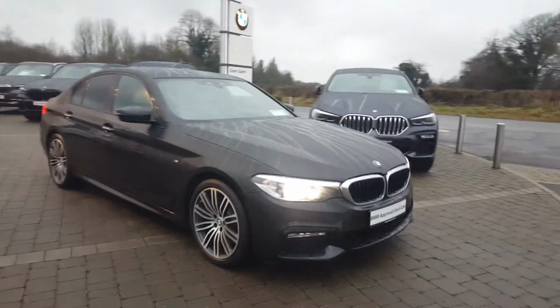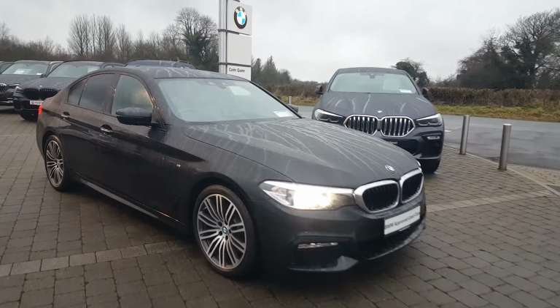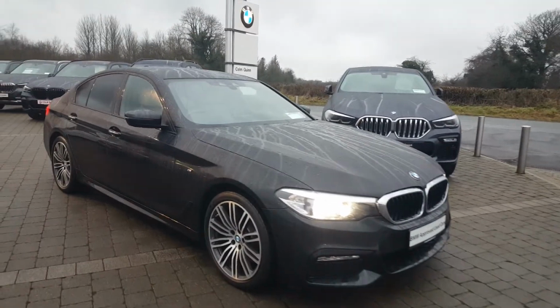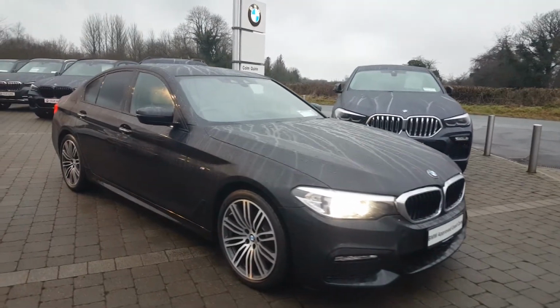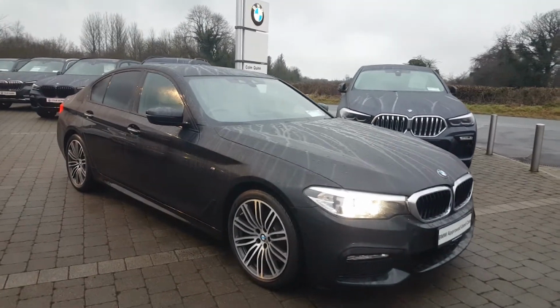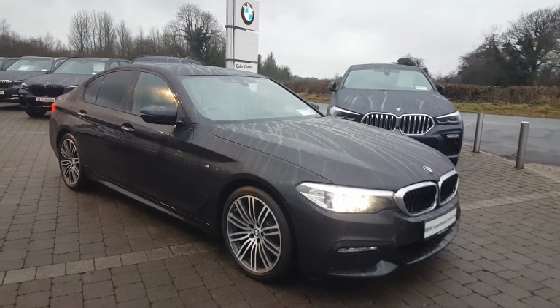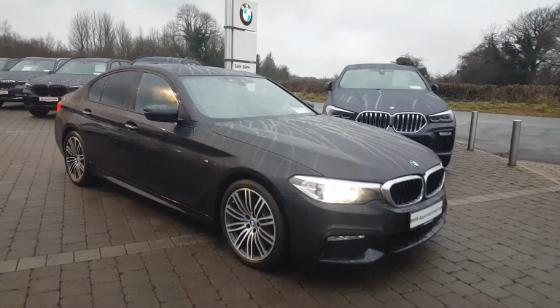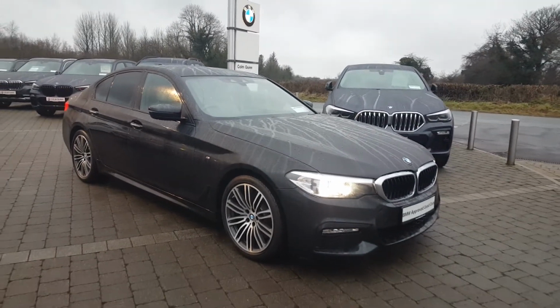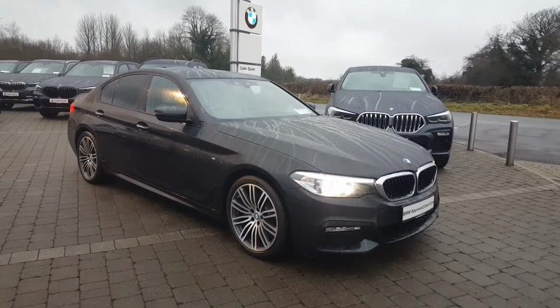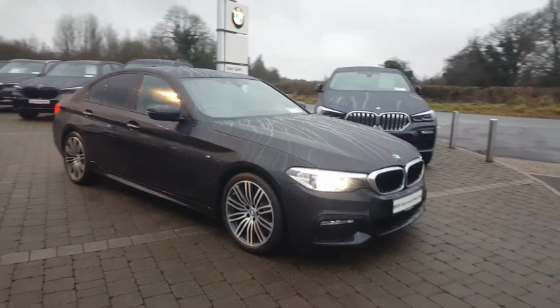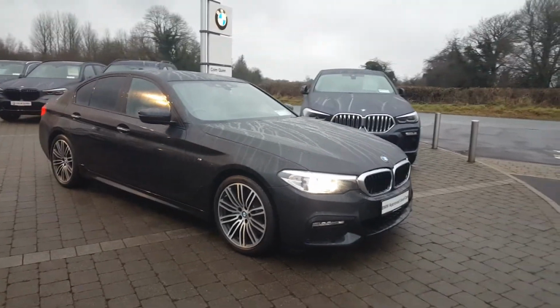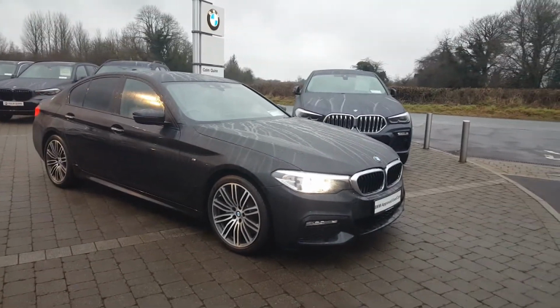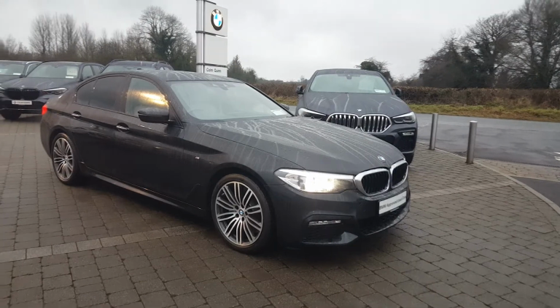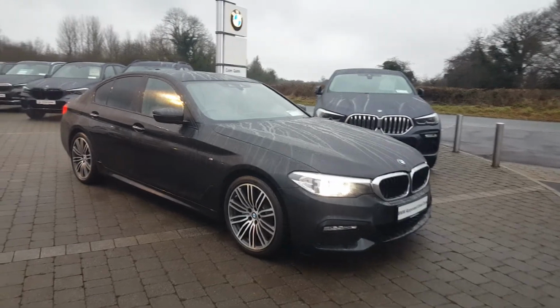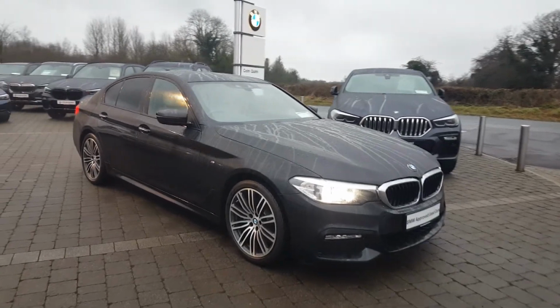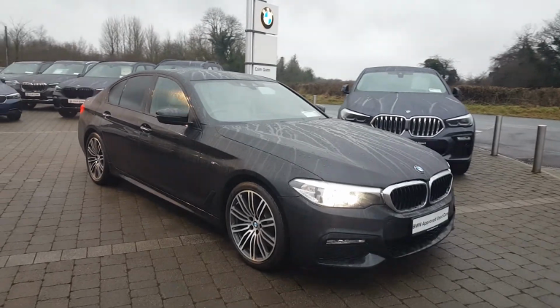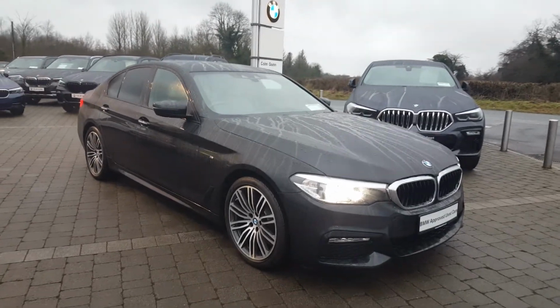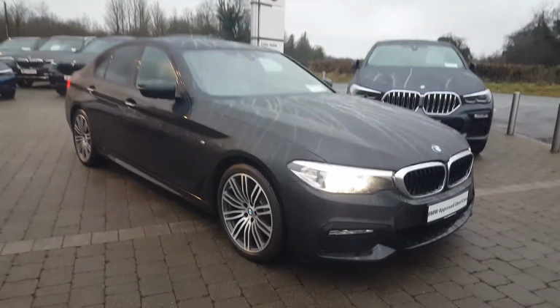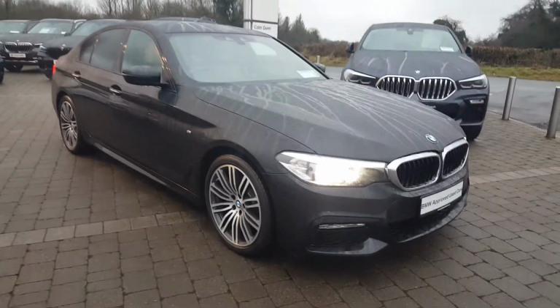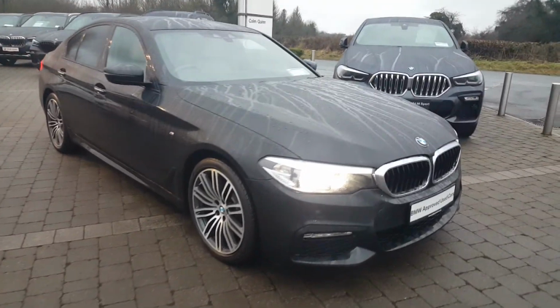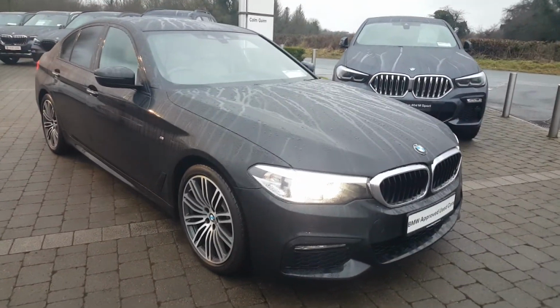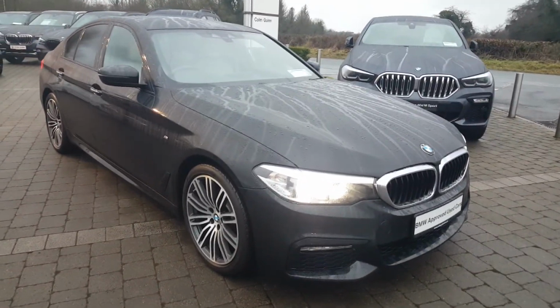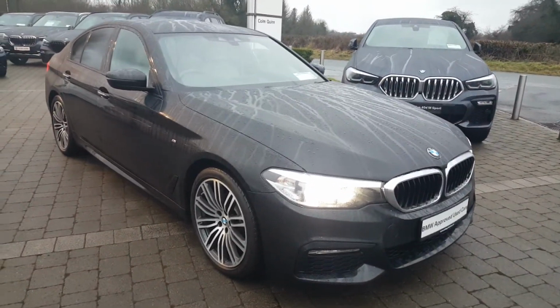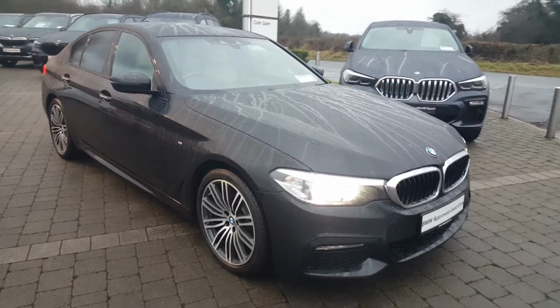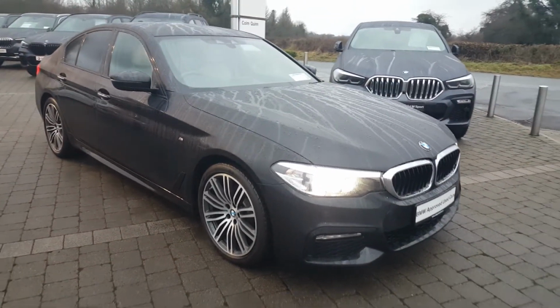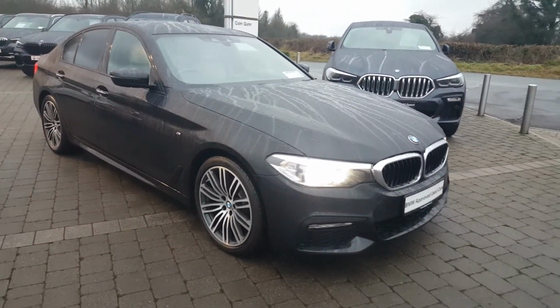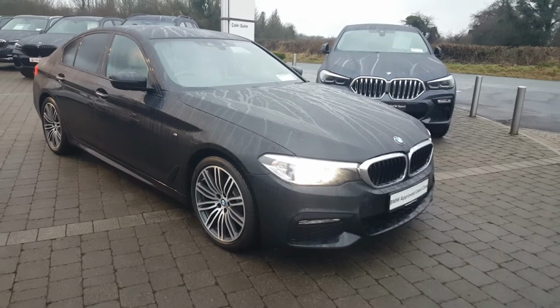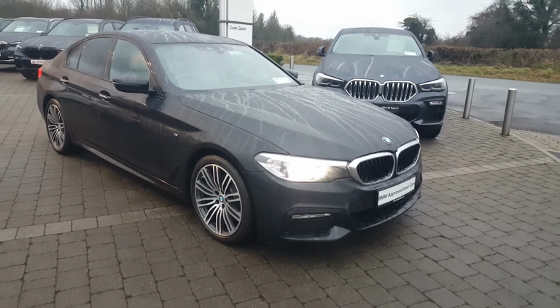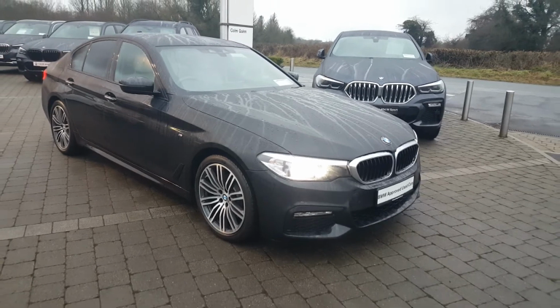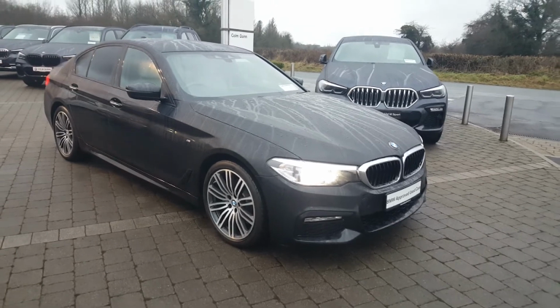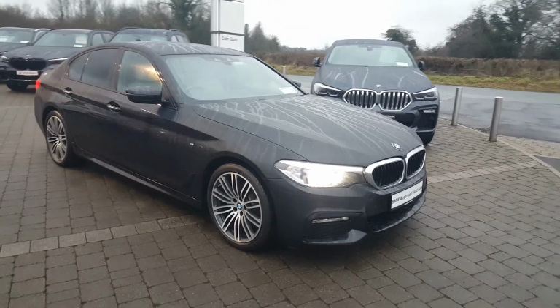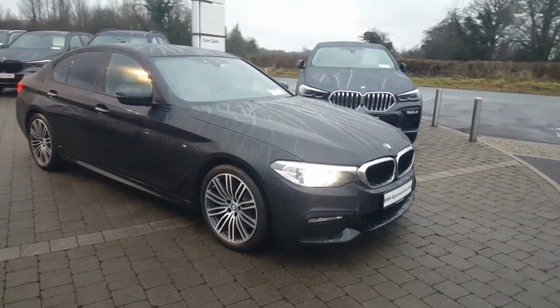Hi, it's Cian here in Colton Cunham, BMW Athlone, and we're here with this 171 BMW 520D M Sport. This has a 2L diesel engine, 190bhp, and the colour we have it in is black sapphire metallic.